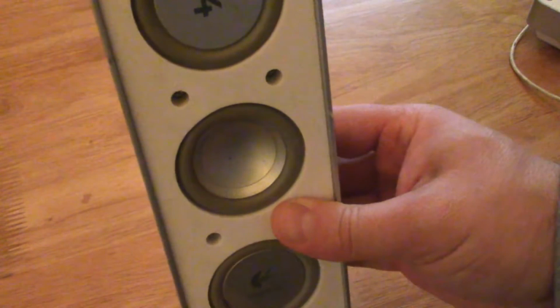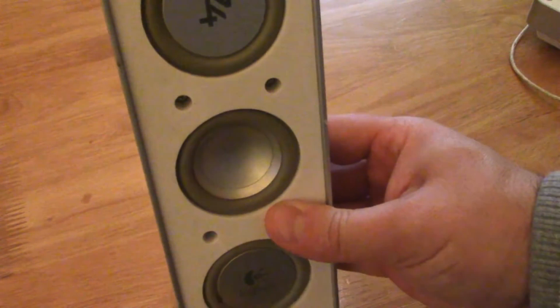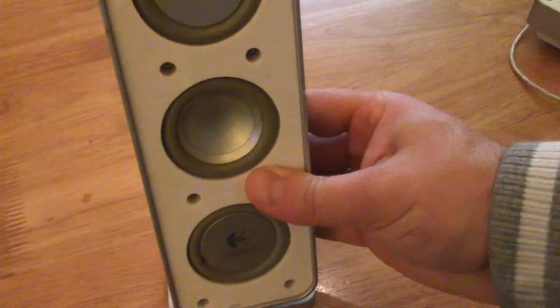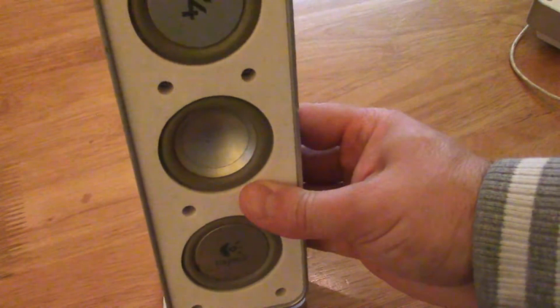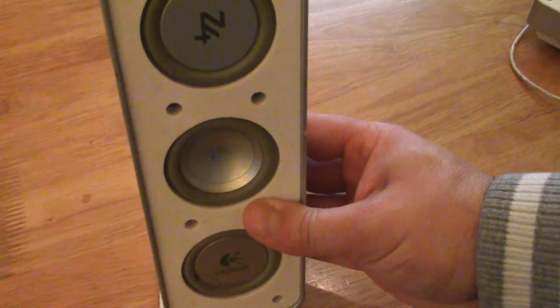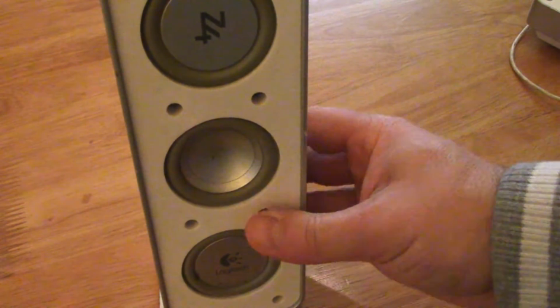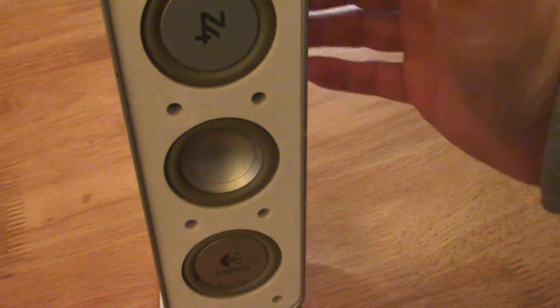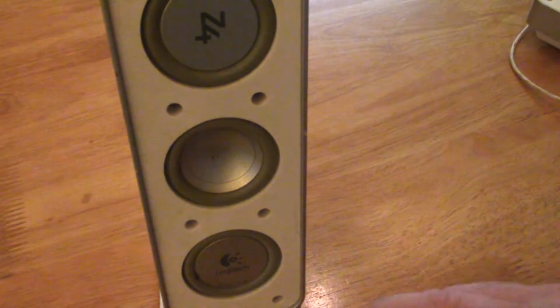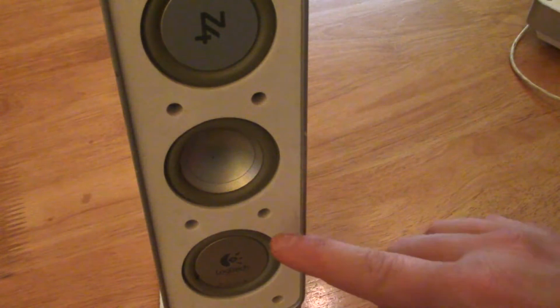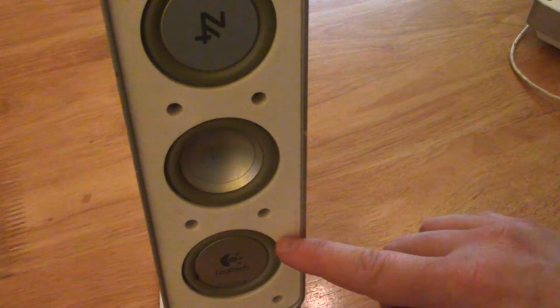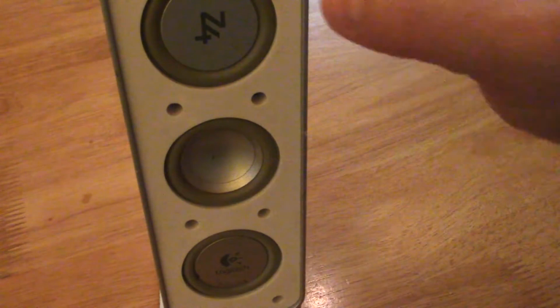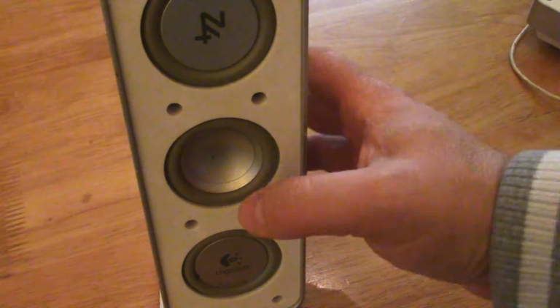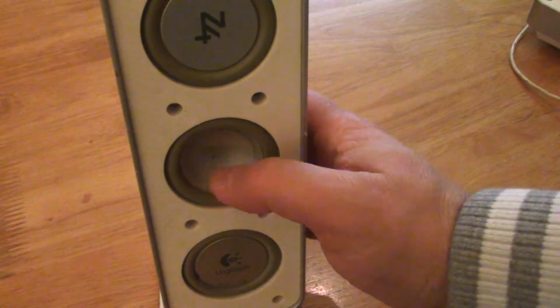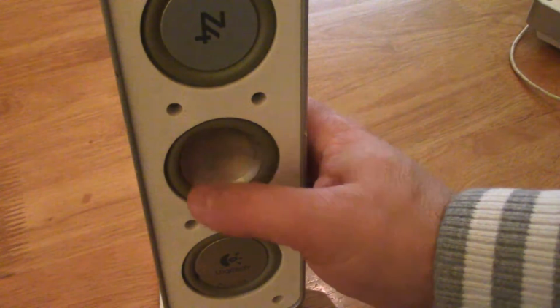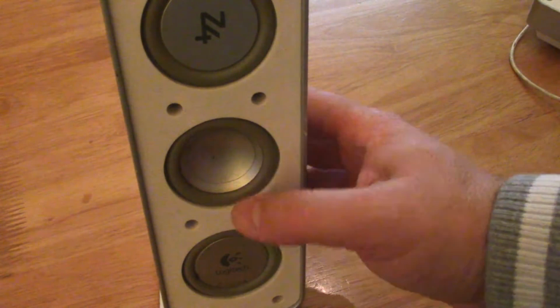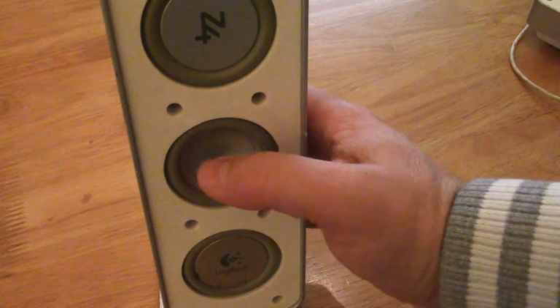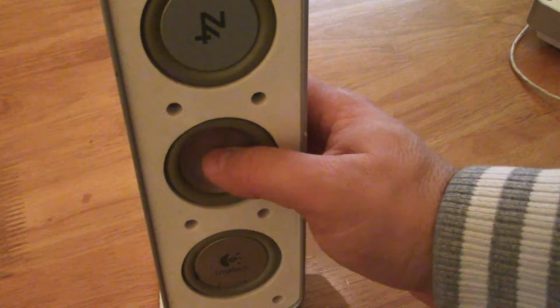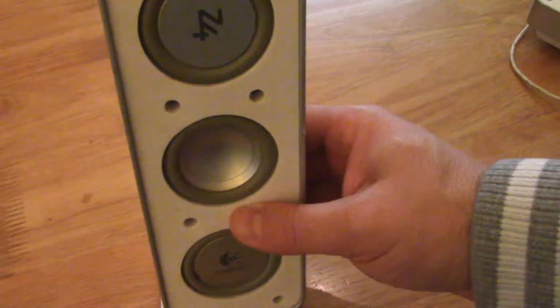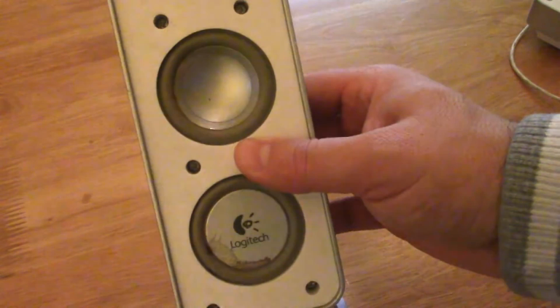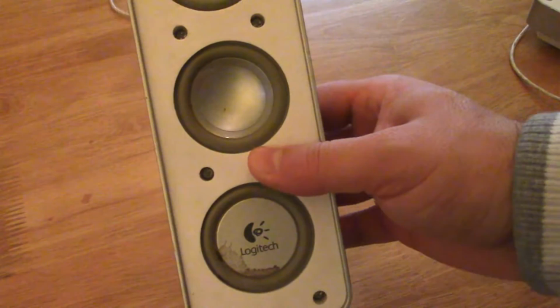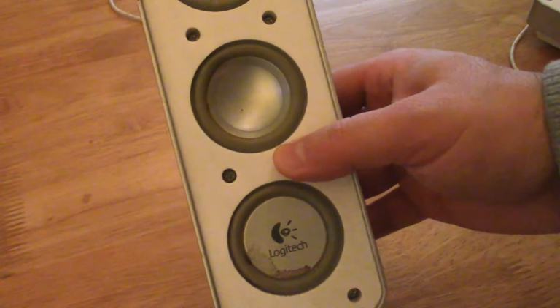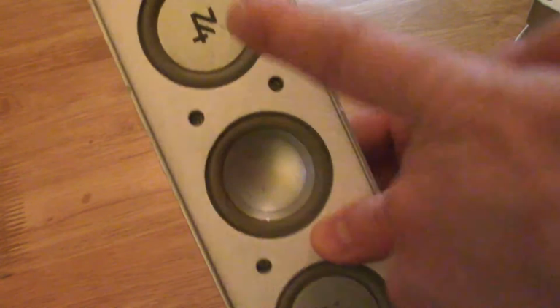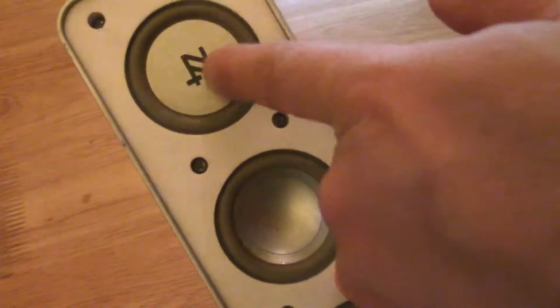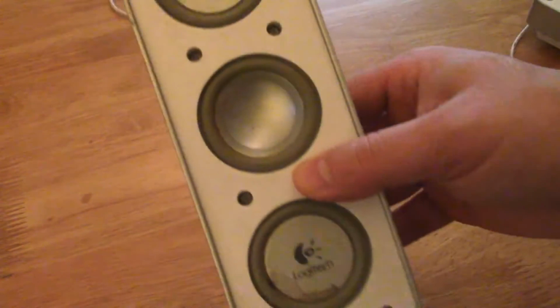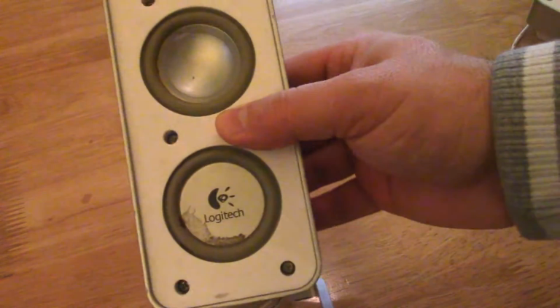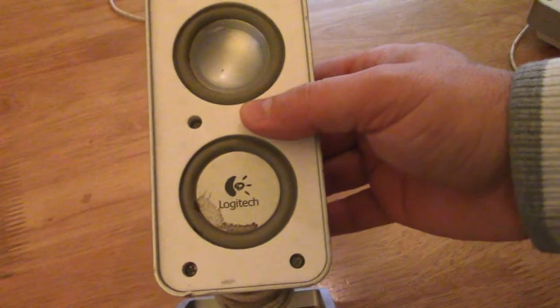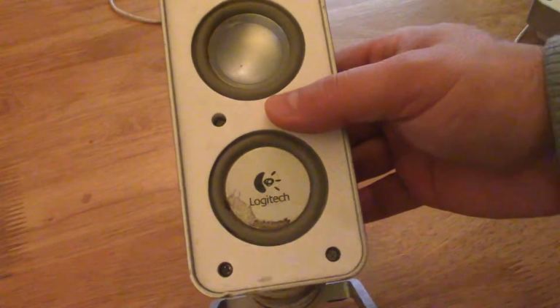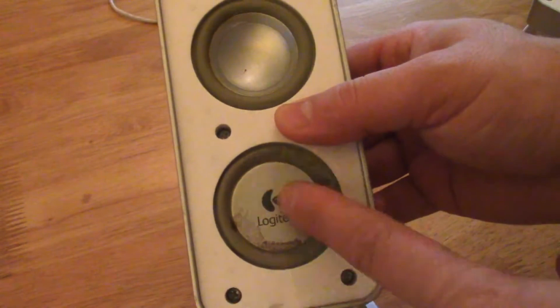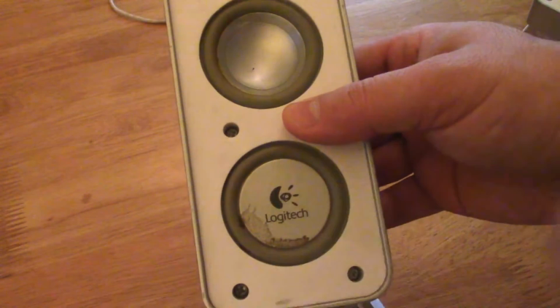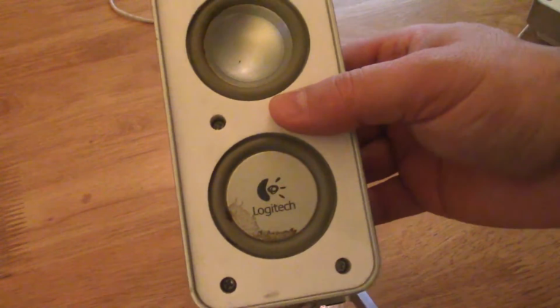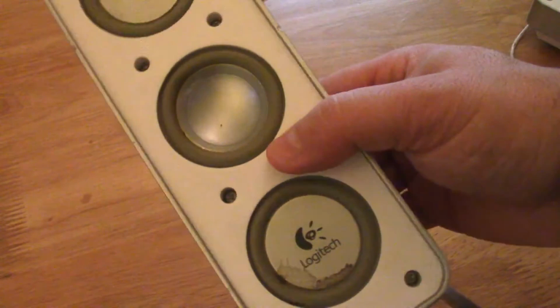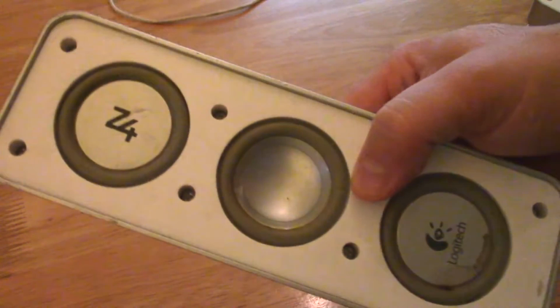This is the original one. In one of my videos I showed that this is the only real speaker here, and these two guys are fake — they are passive radiators.